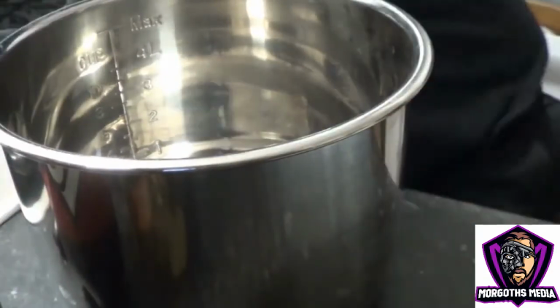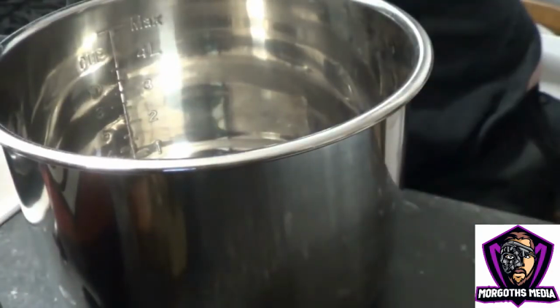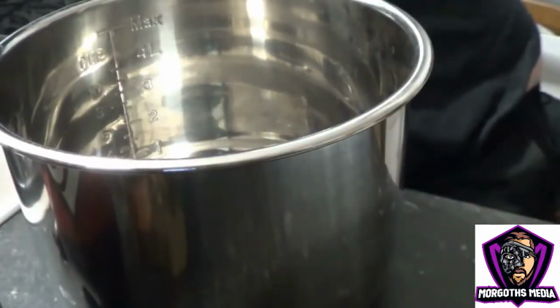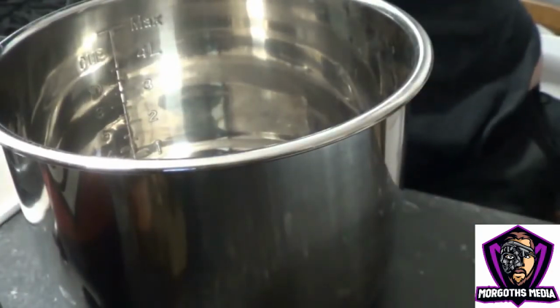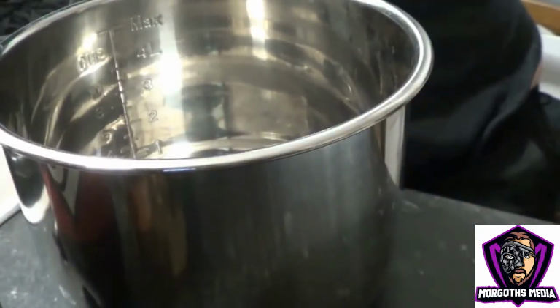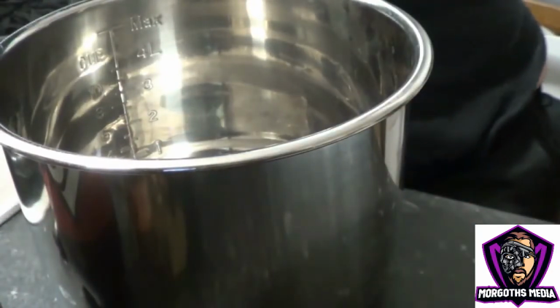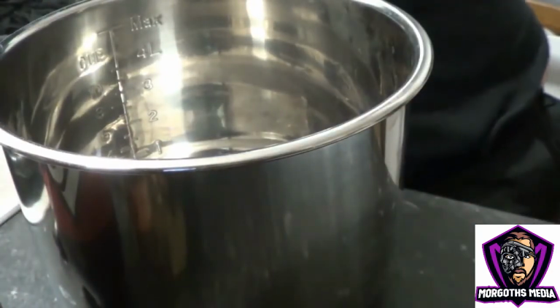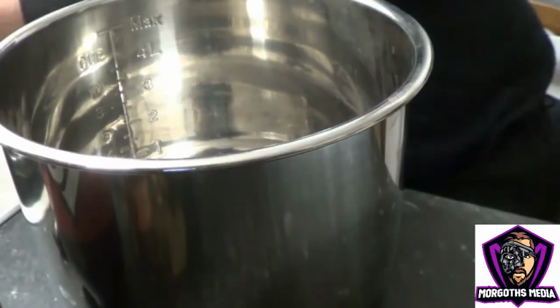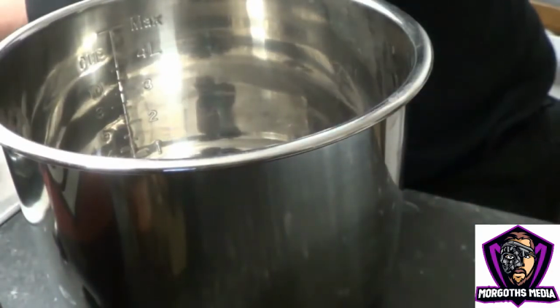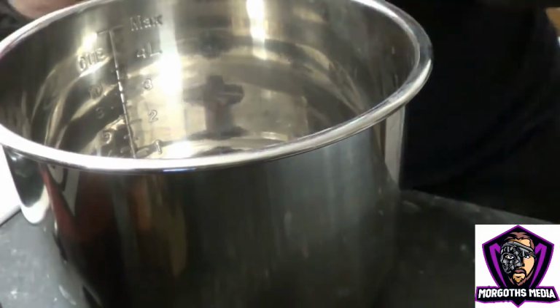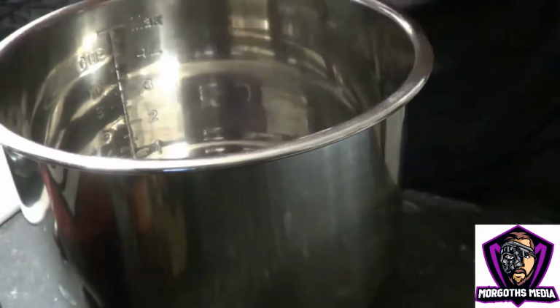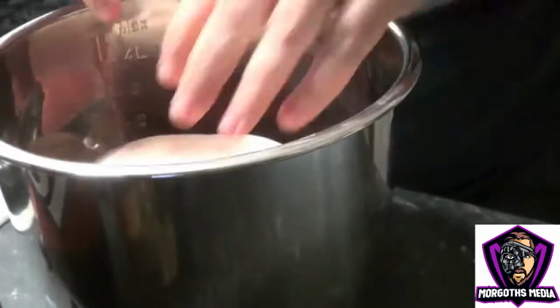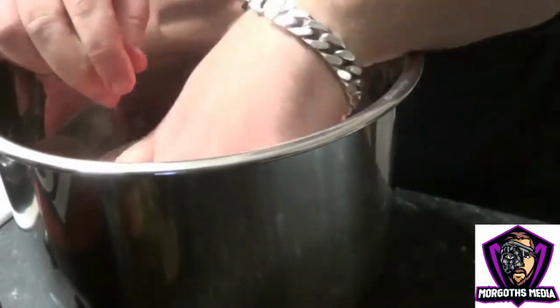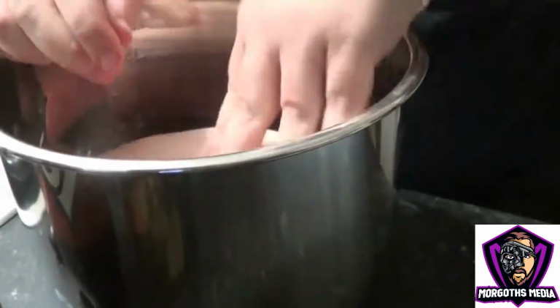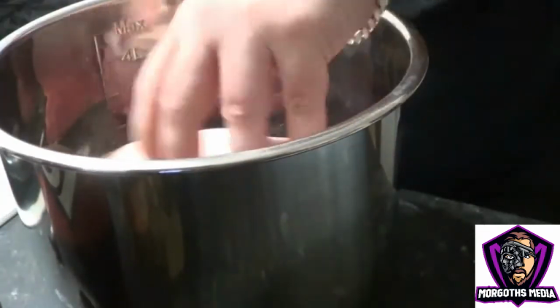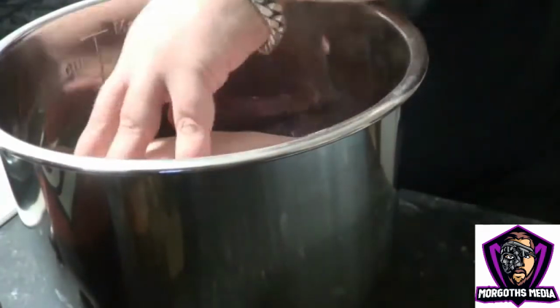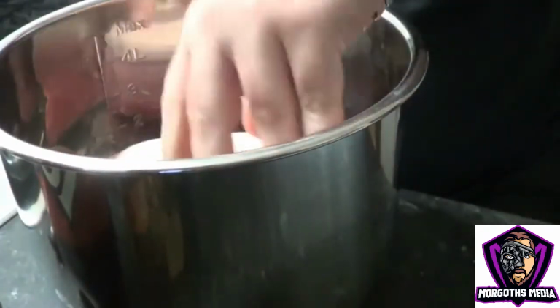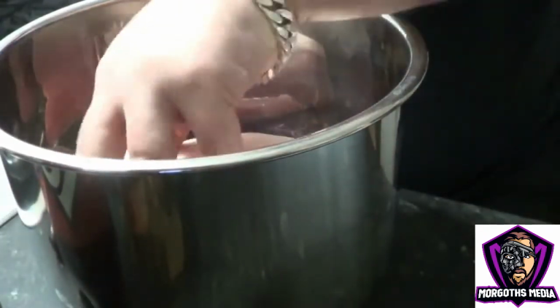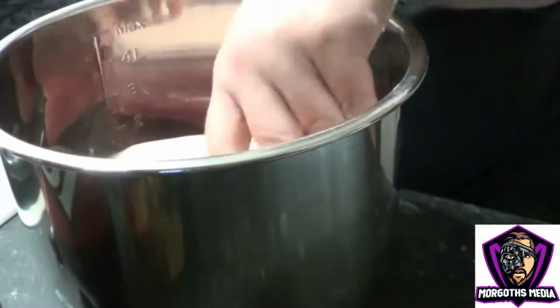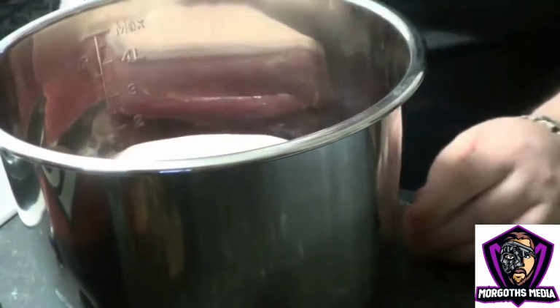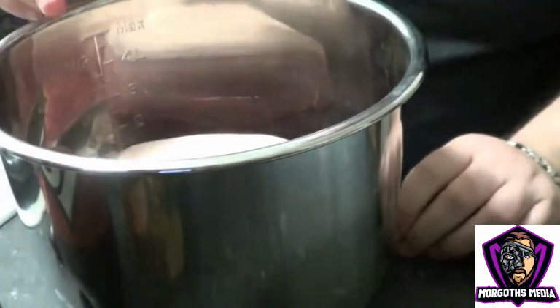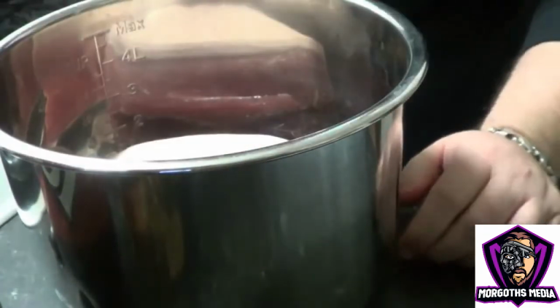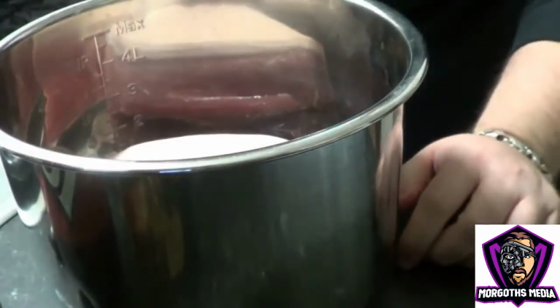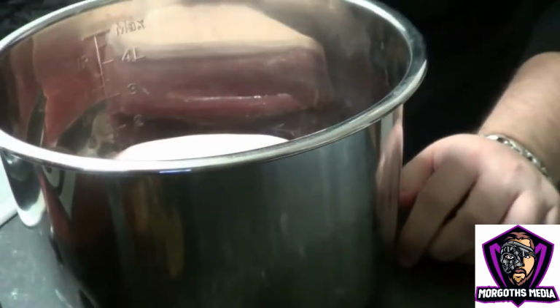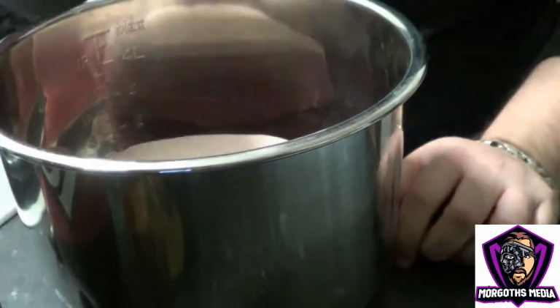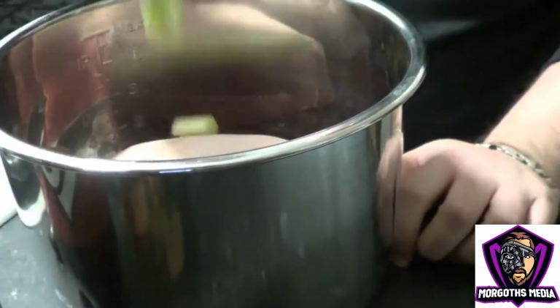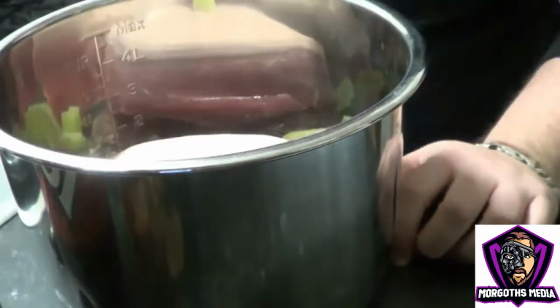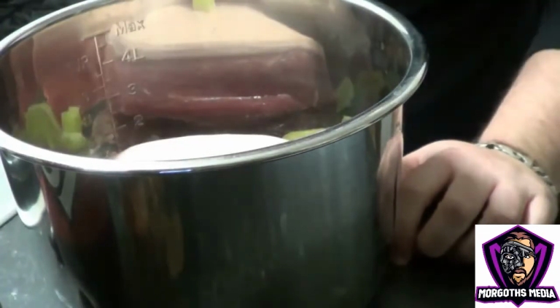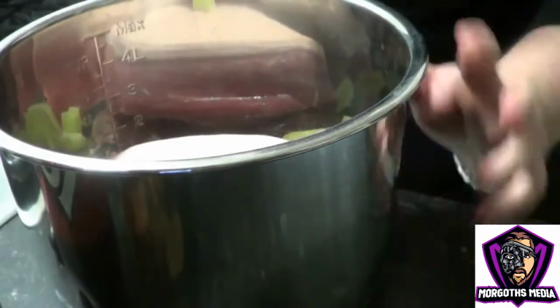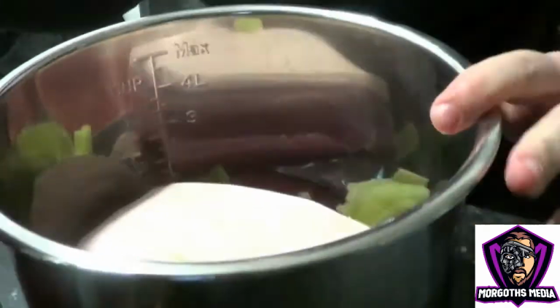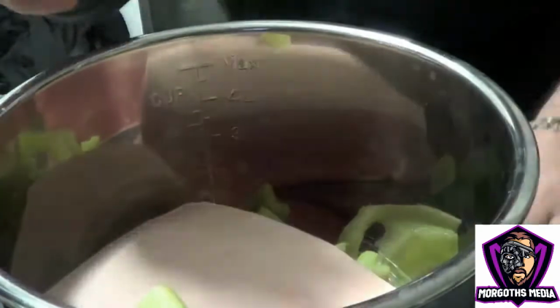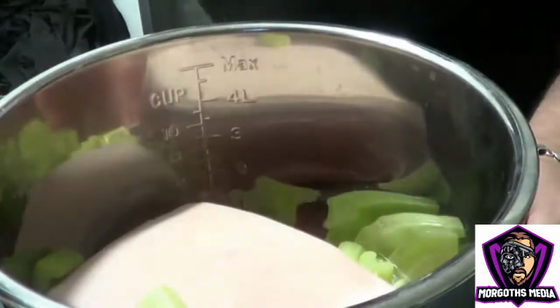Give yourself a large pot to slow cook this in. You want it to overhang over the meat, because you're going to be covering the meat completely in your liquid, which in this case will be Dr Pepper.